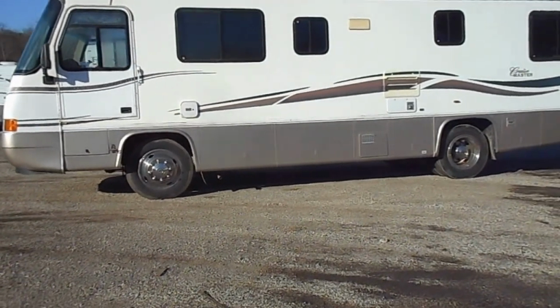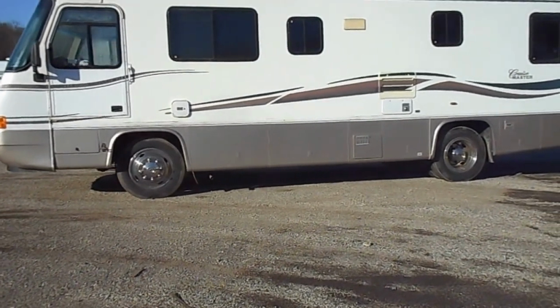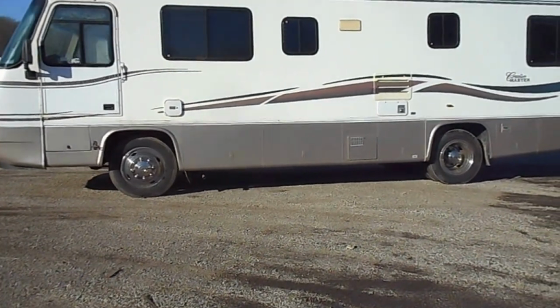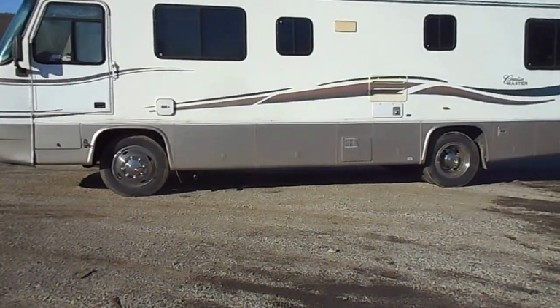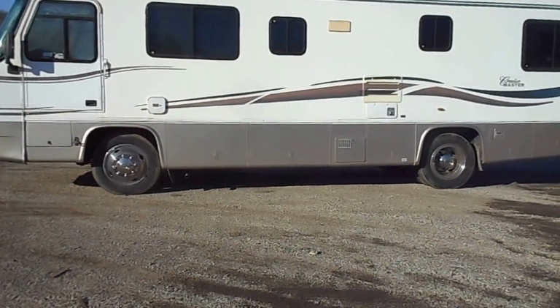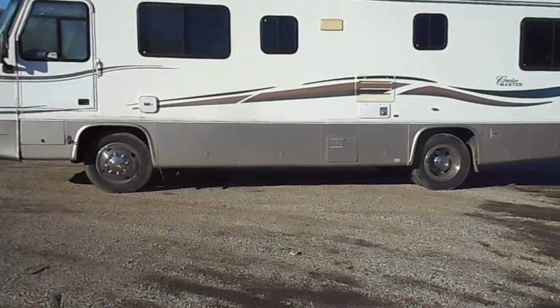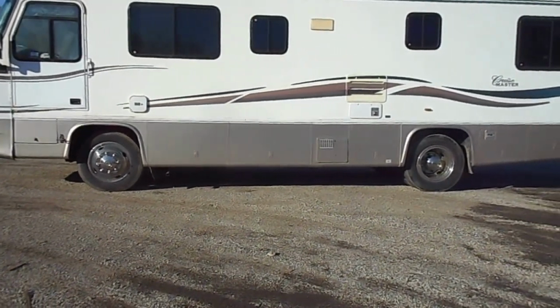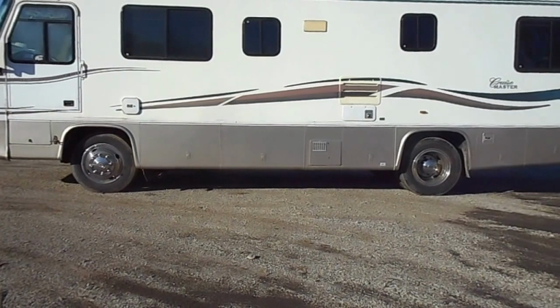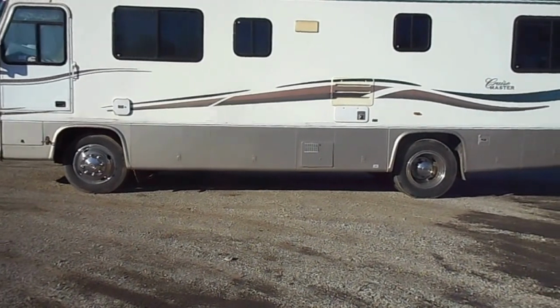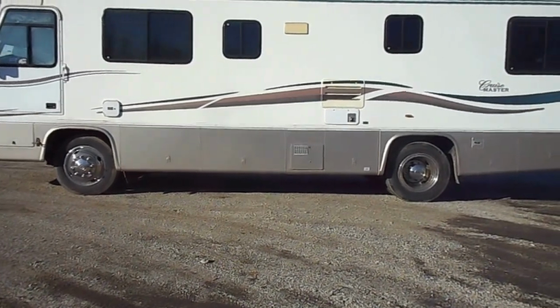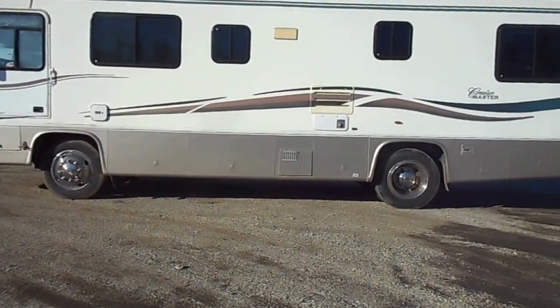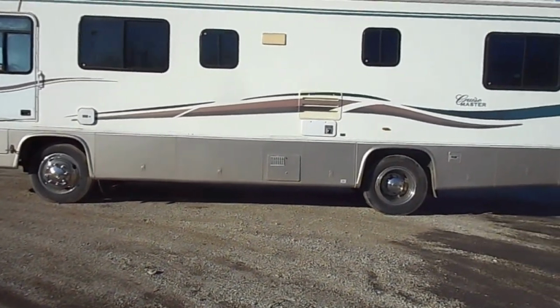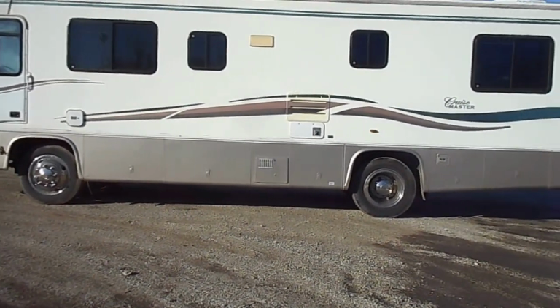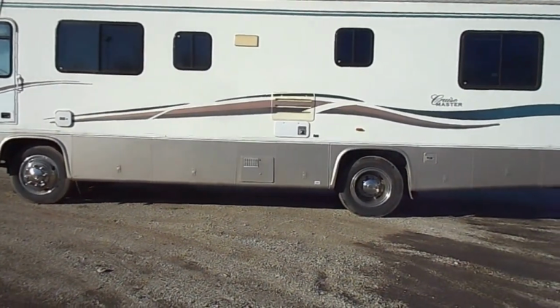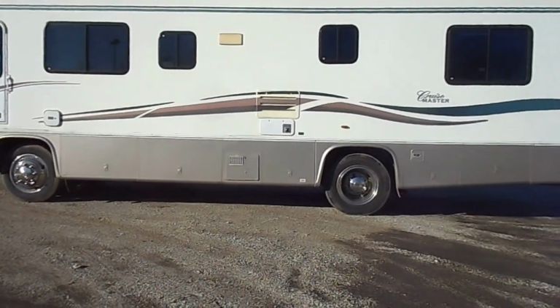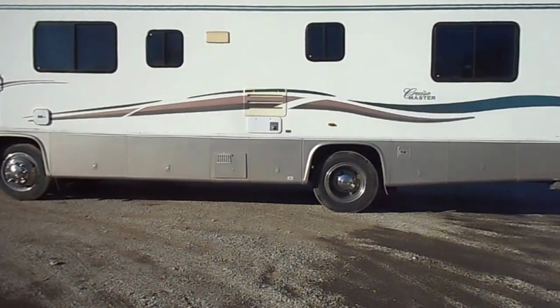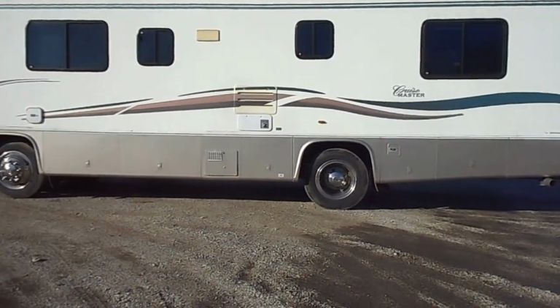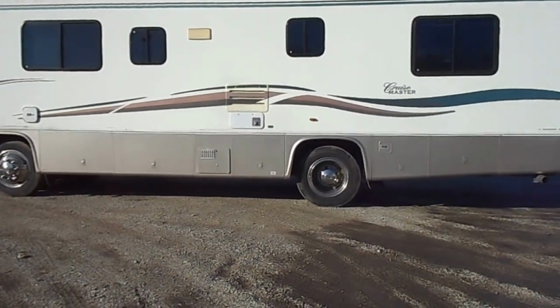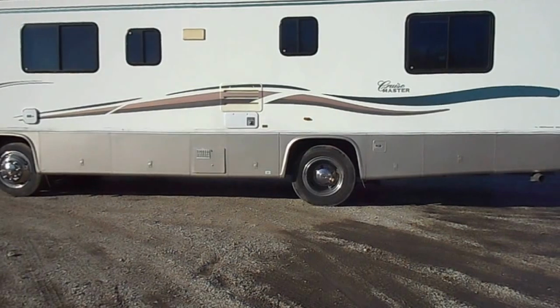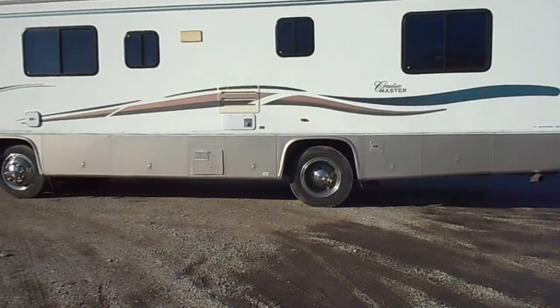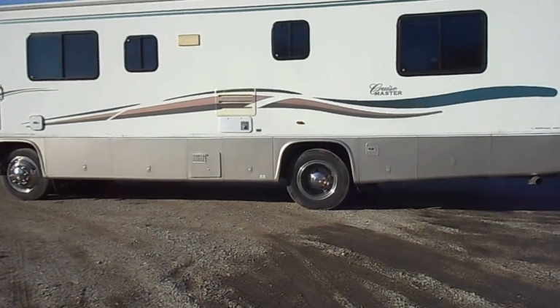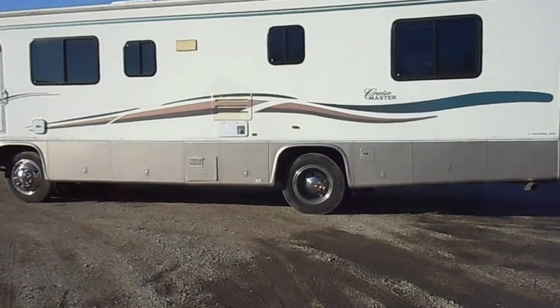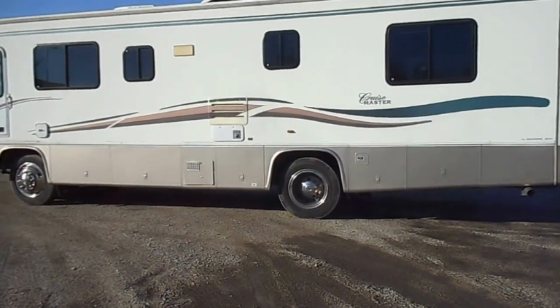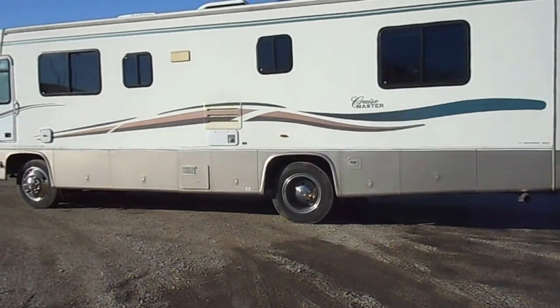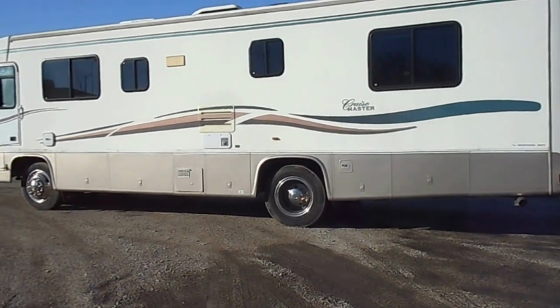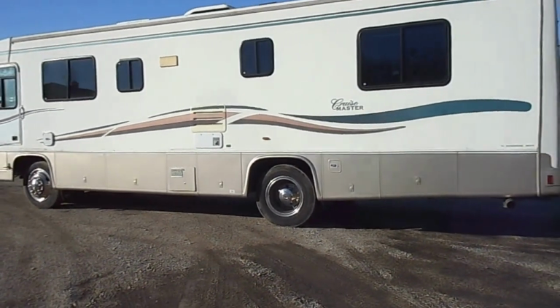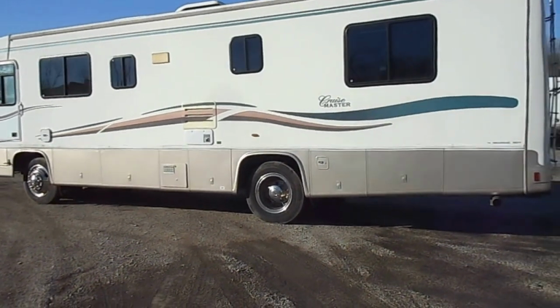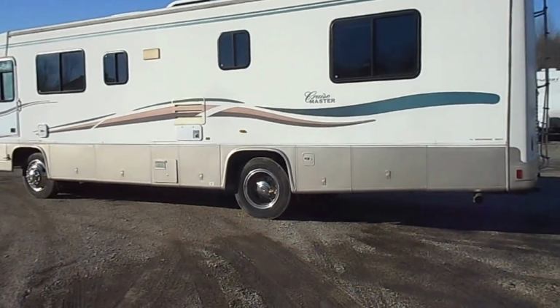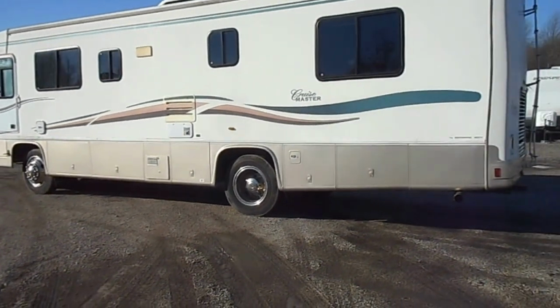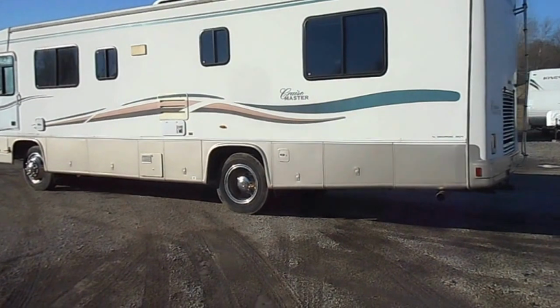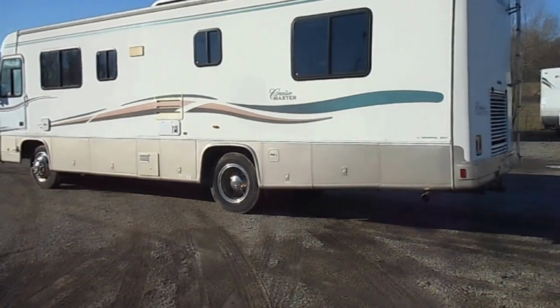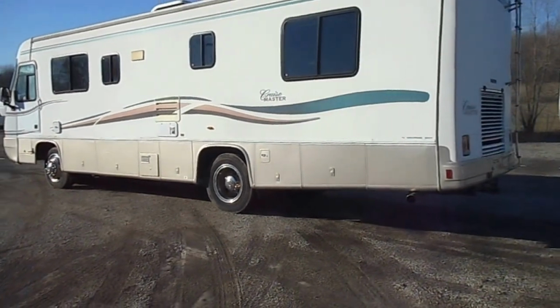The outside is in pretty decent shape. It does have smooth sides, decent paint and stripes, full basement storage, a Onan 6500W LP generator, 50 amp power service, black water, grey water, and fresh water holding tanks.